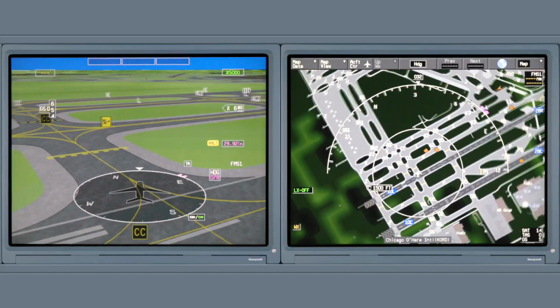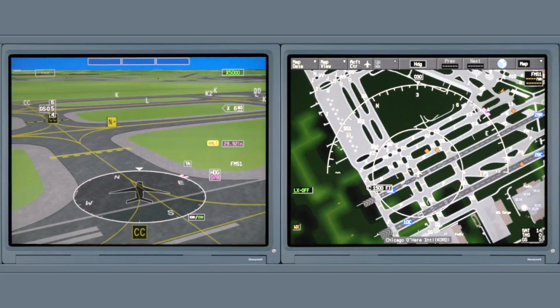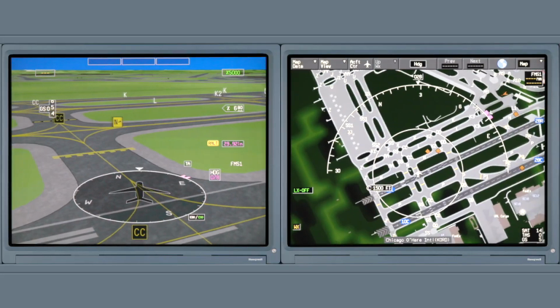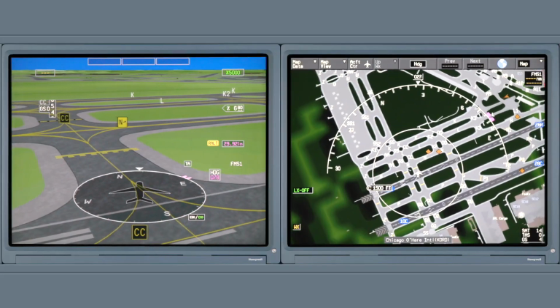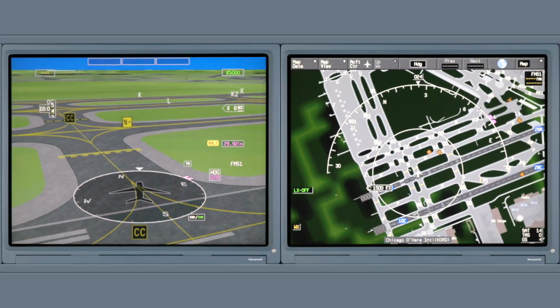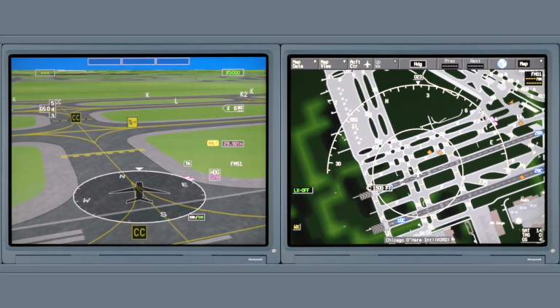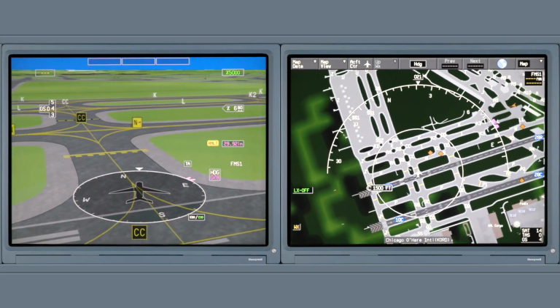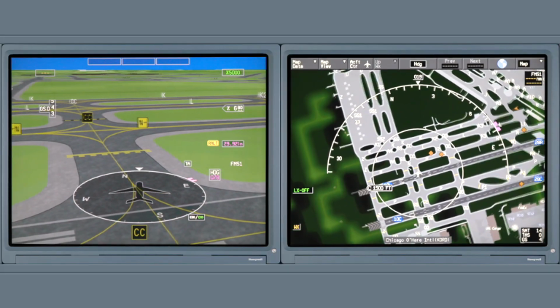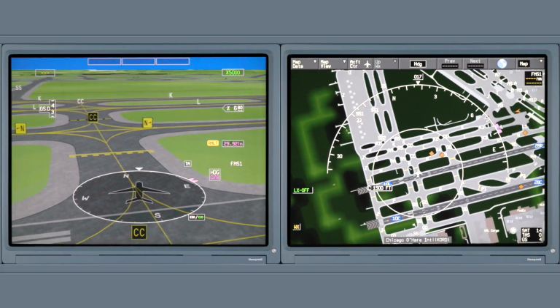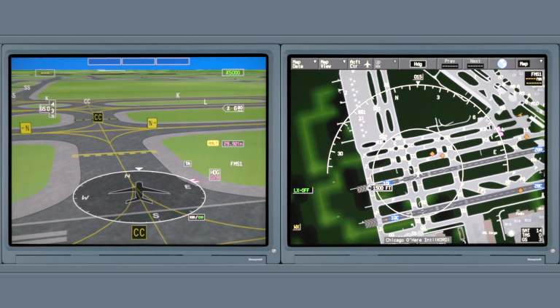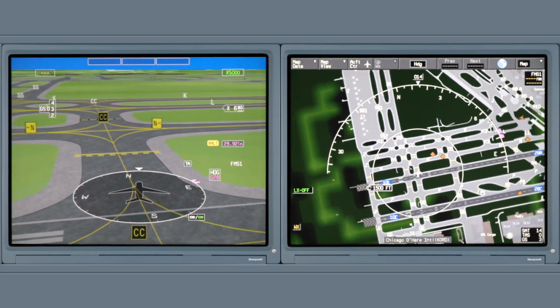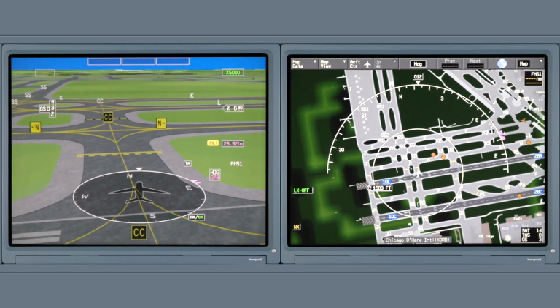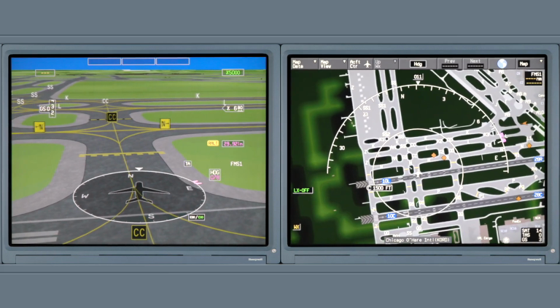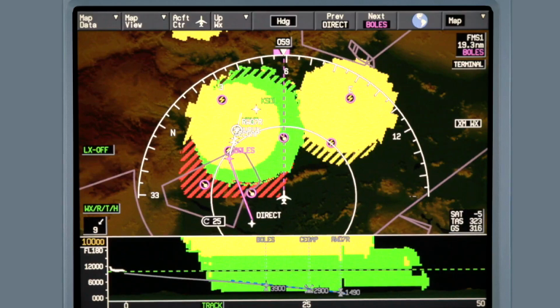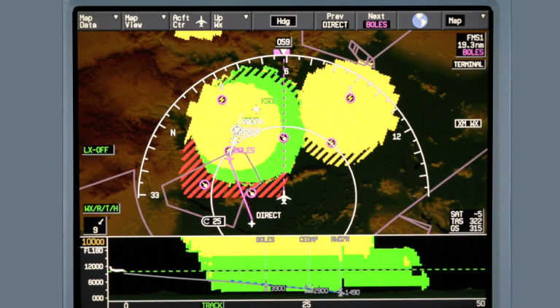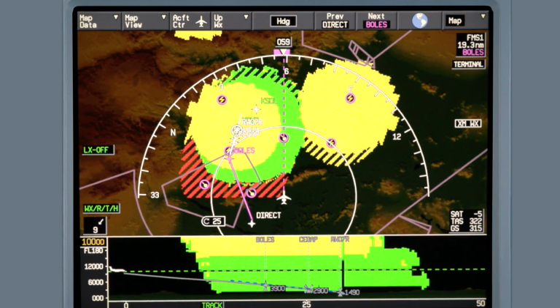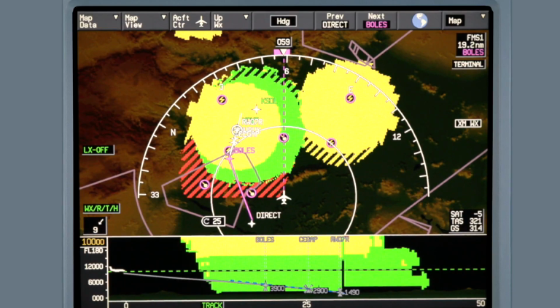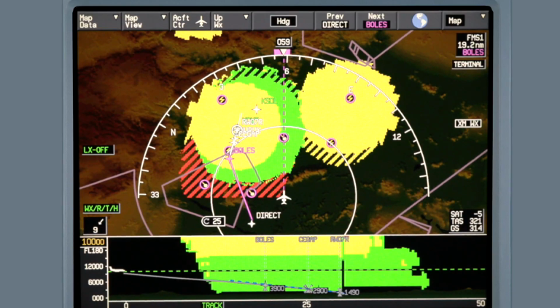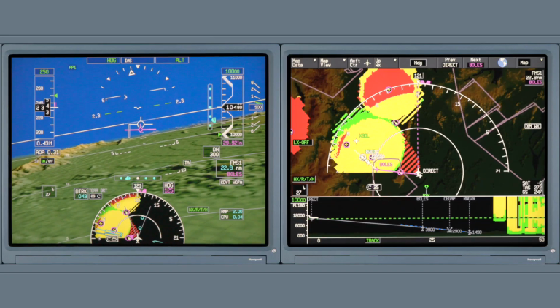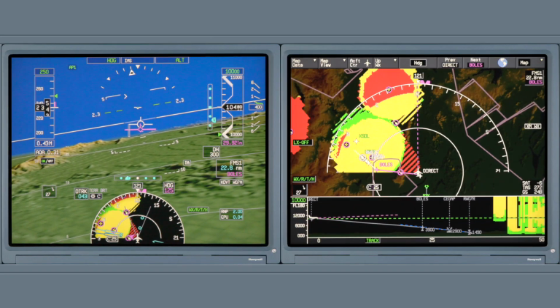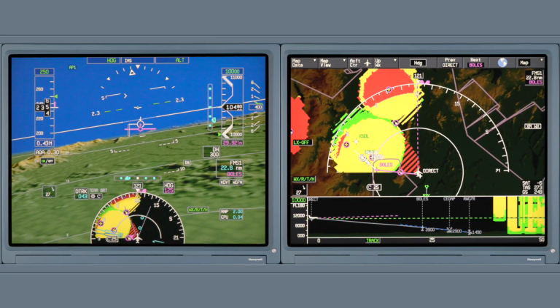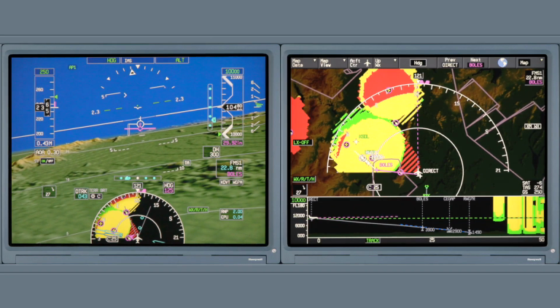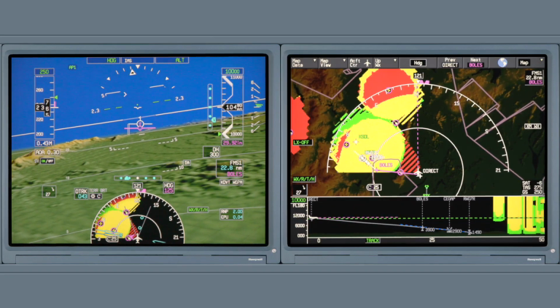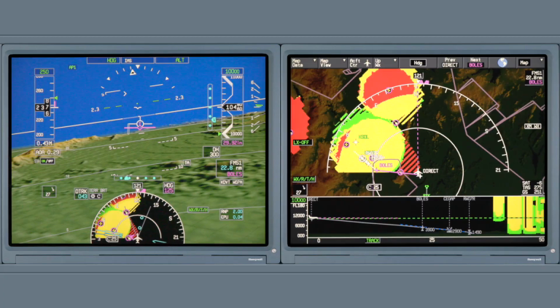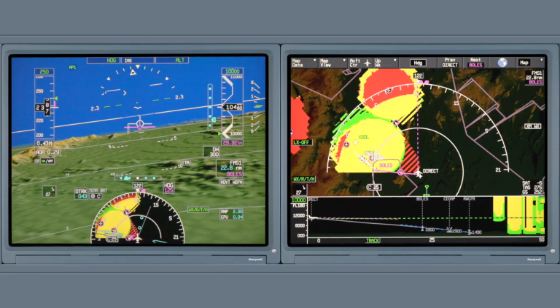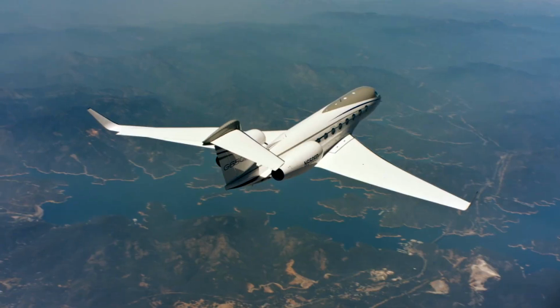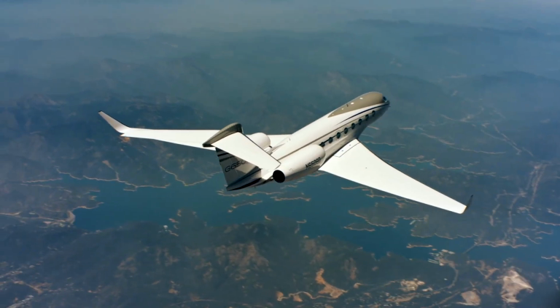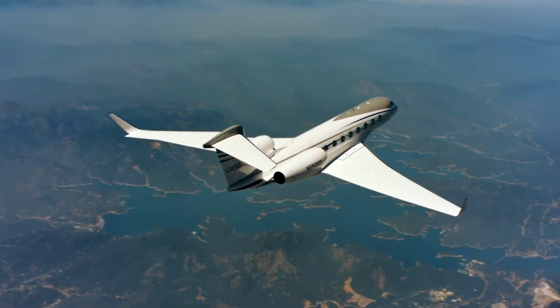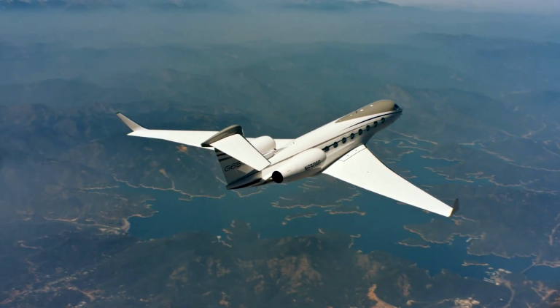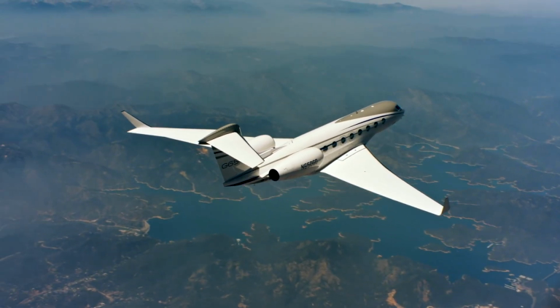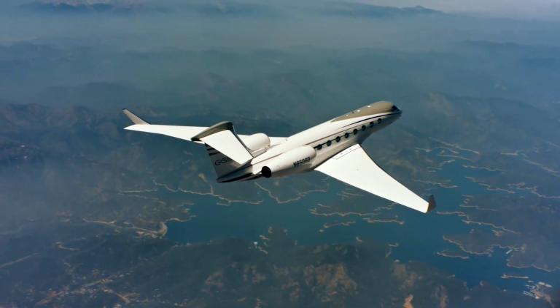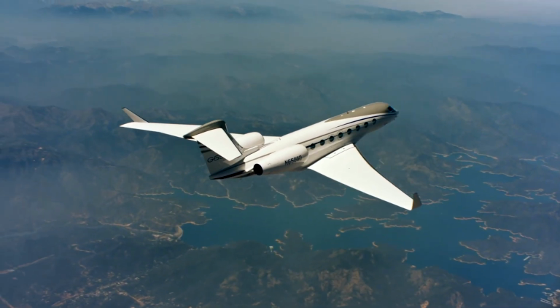Some optional features include 2D and 3D airport moving maps, as well as RDR-4000 radar enhancements, all of which offer pilots increased operational safety and efficiency.